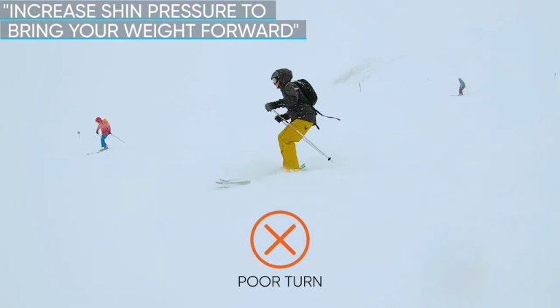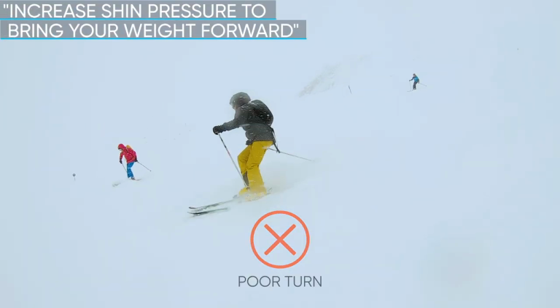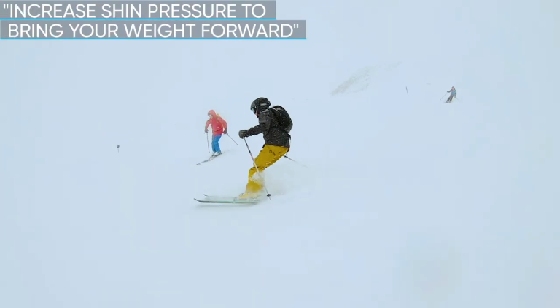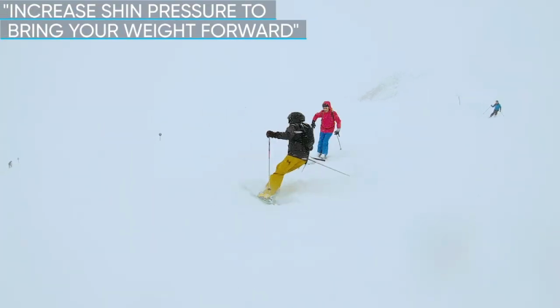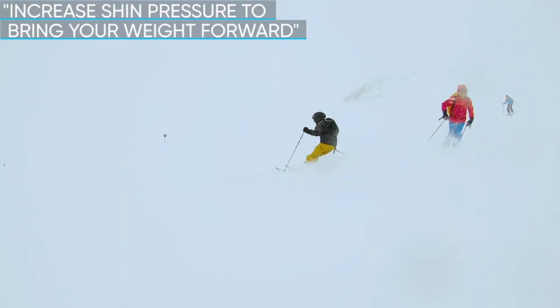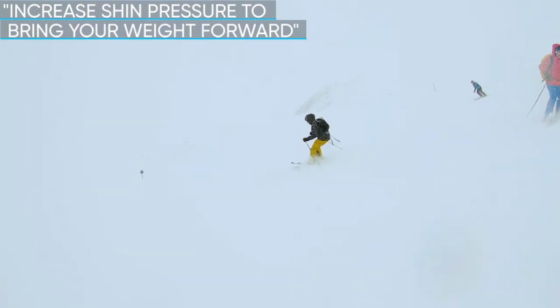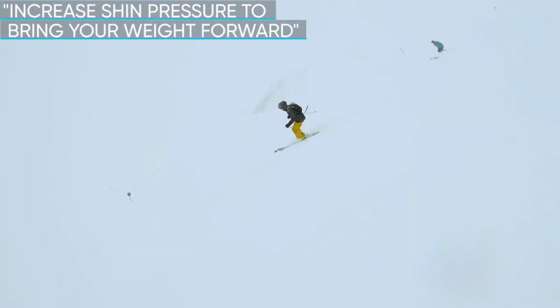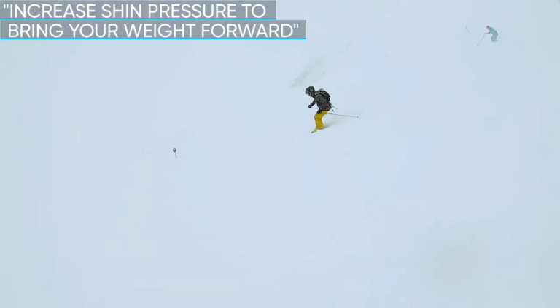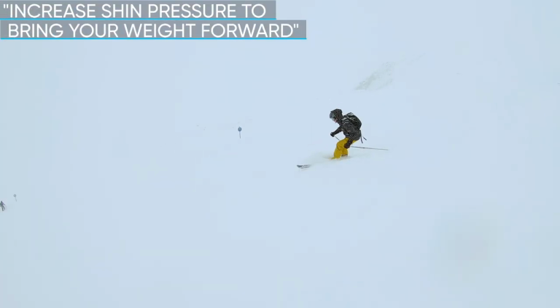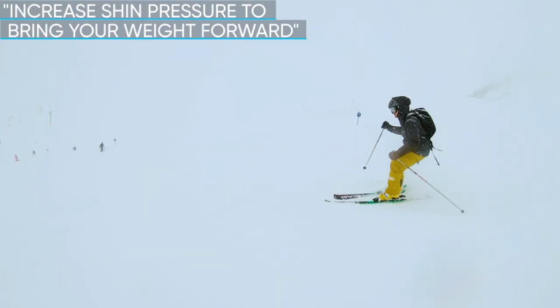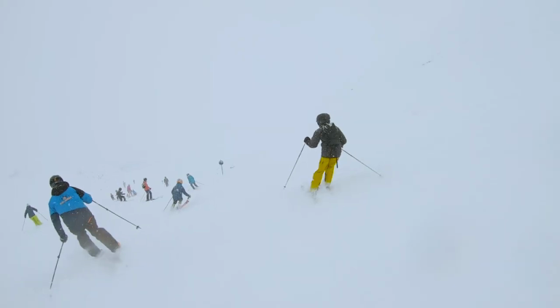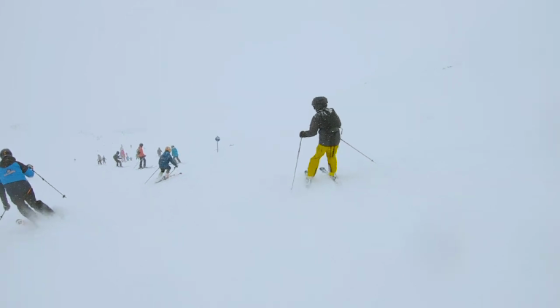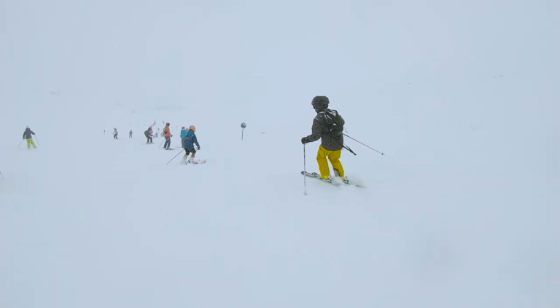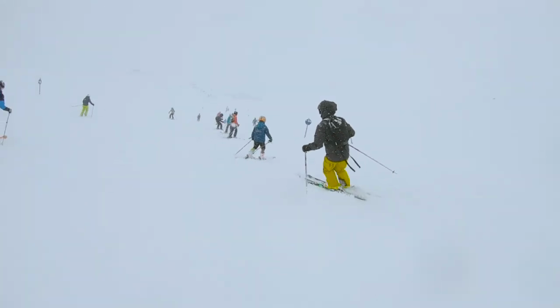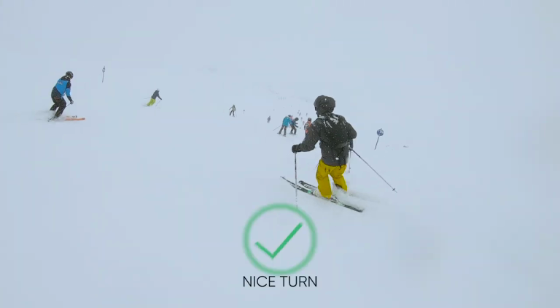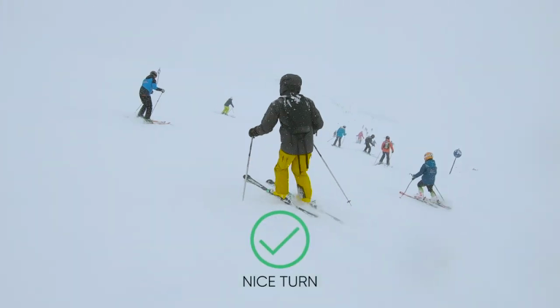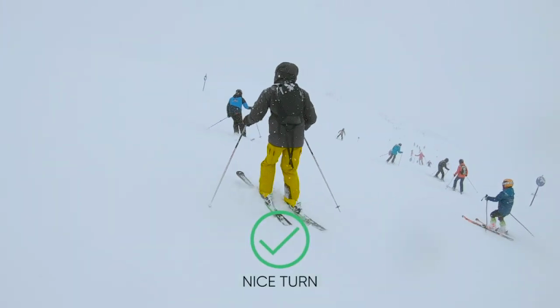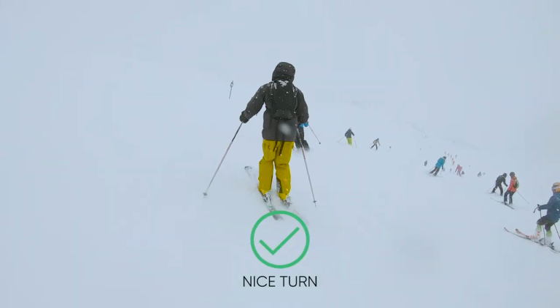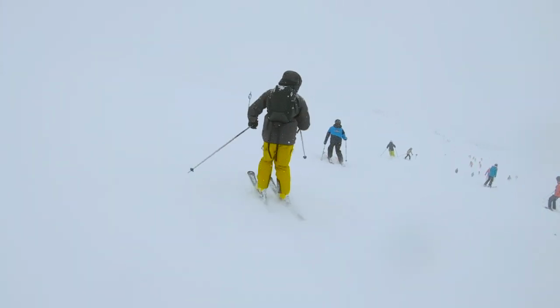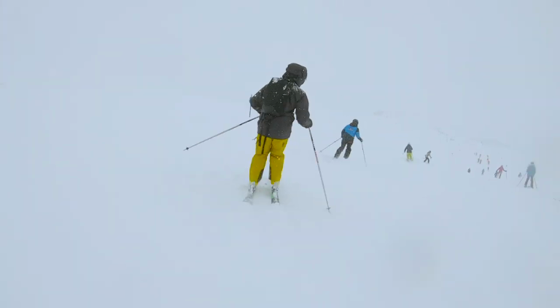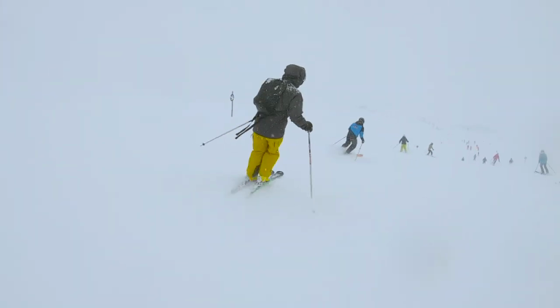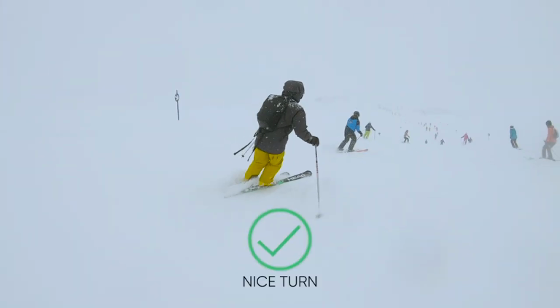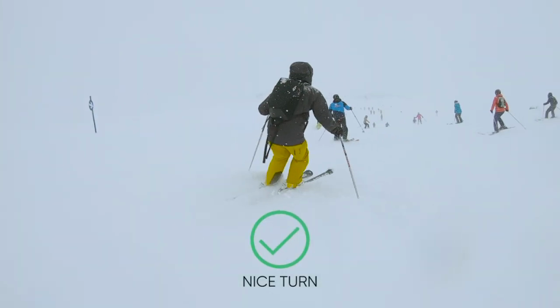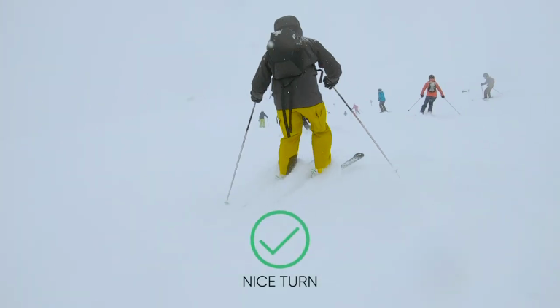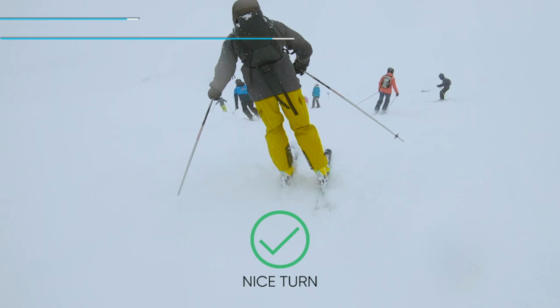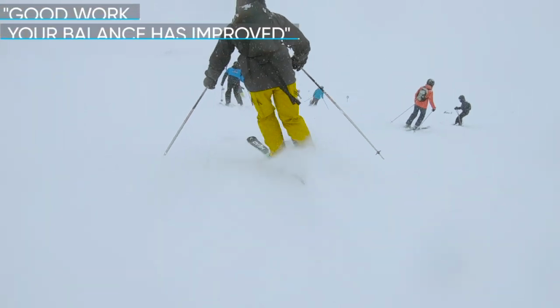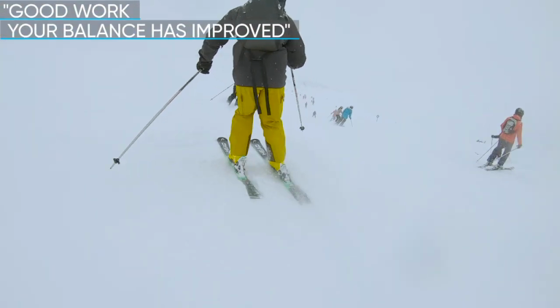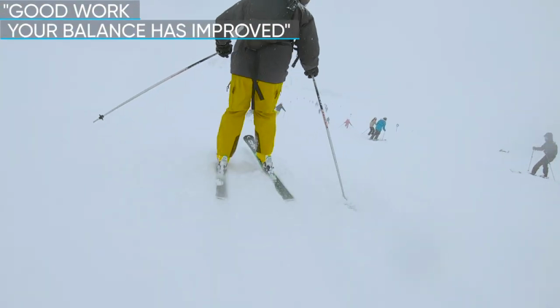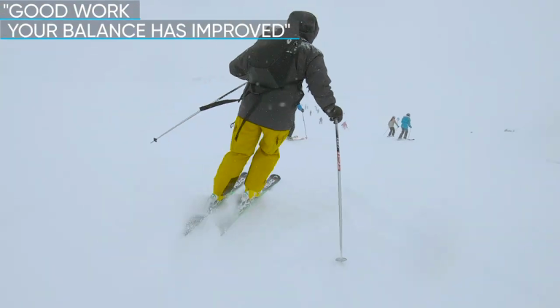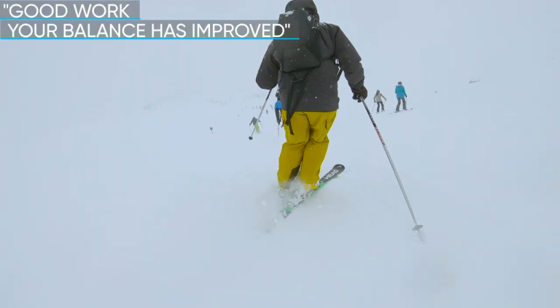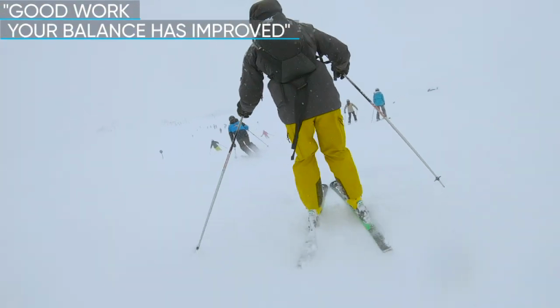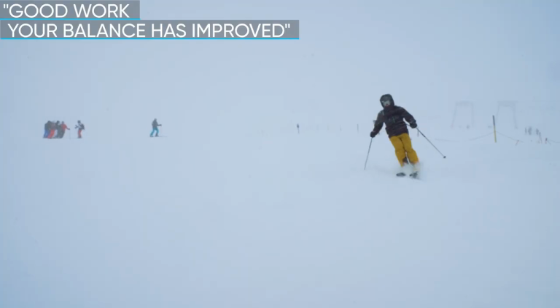Increase shin pressure to bring your weight forward. Good work. Your balance has improved.